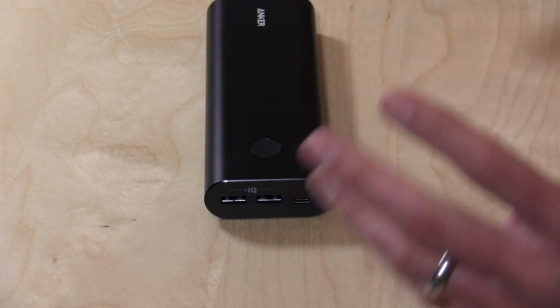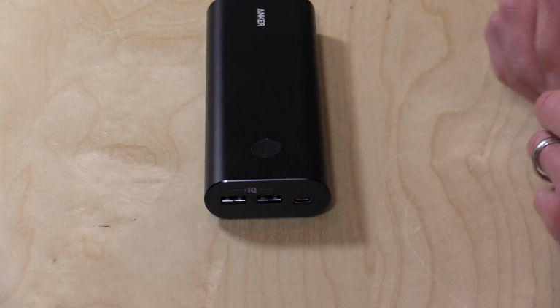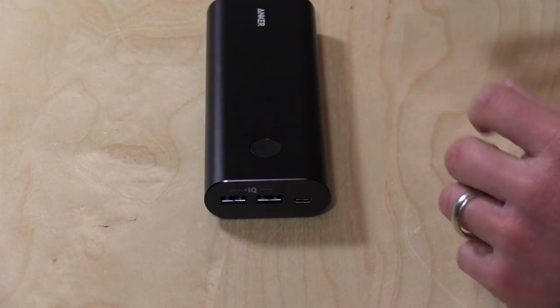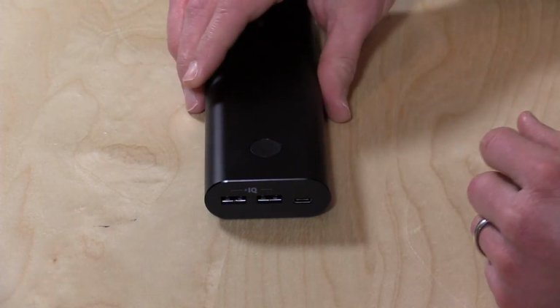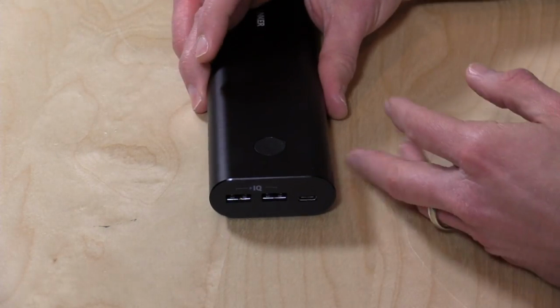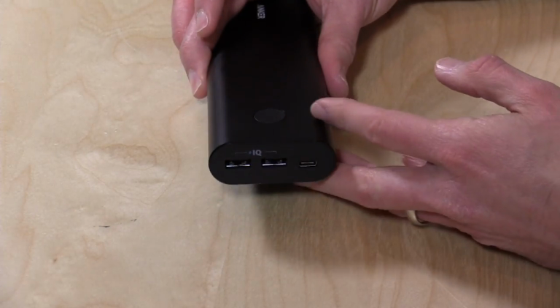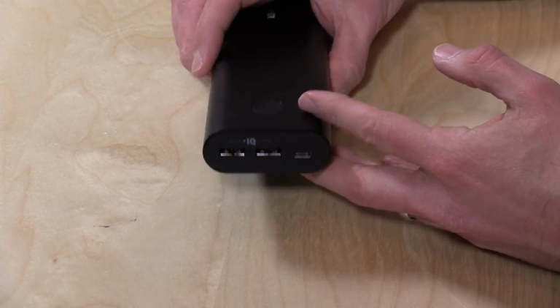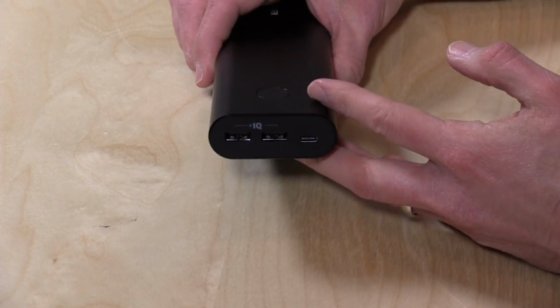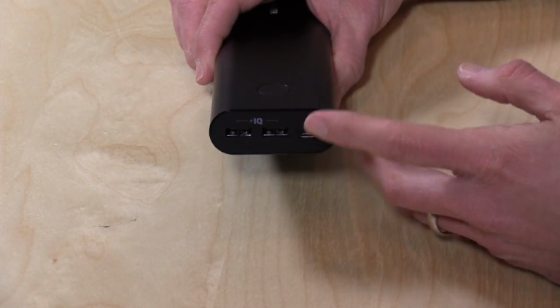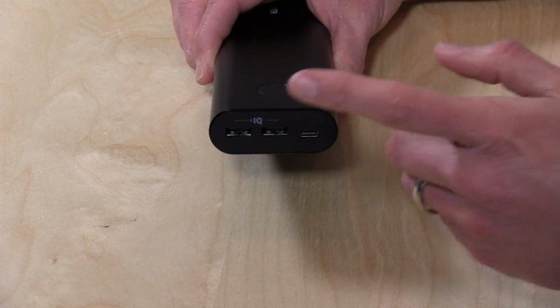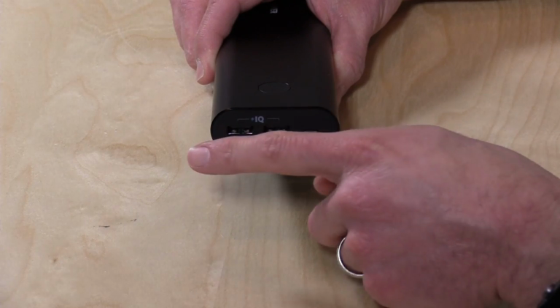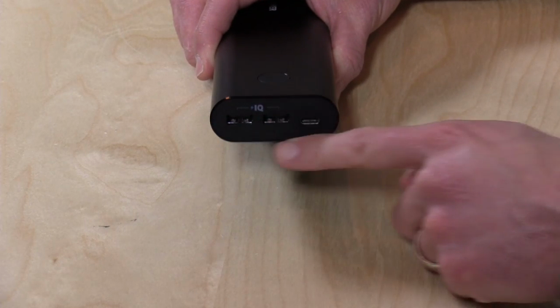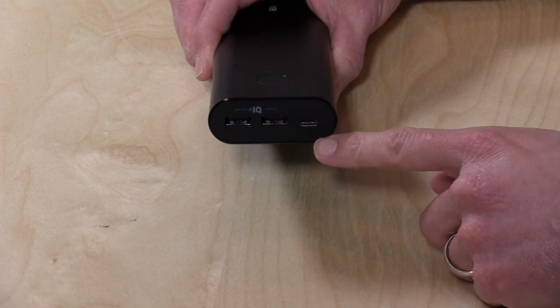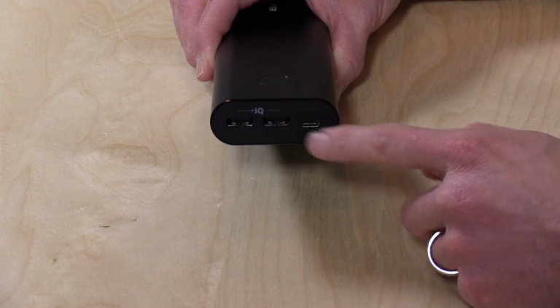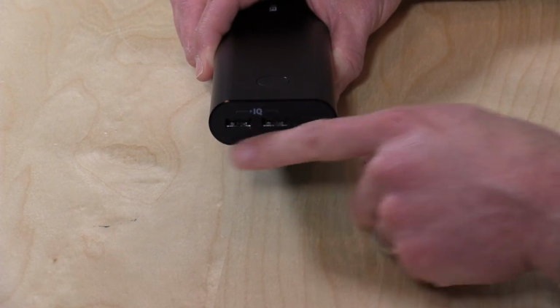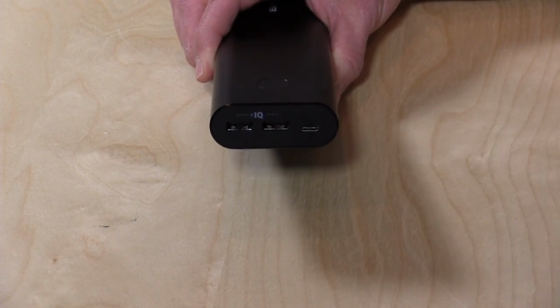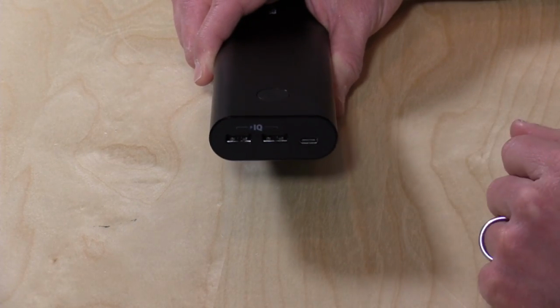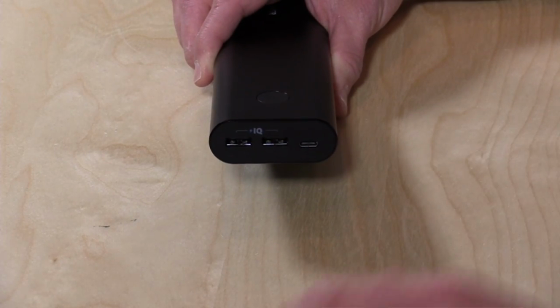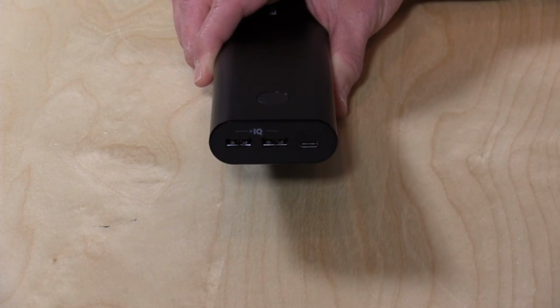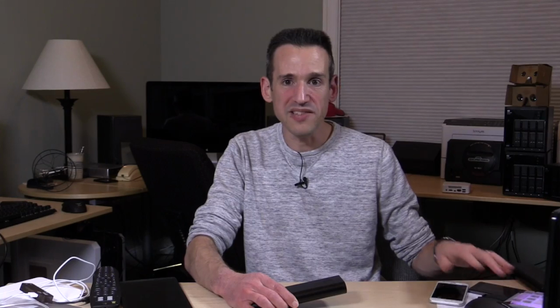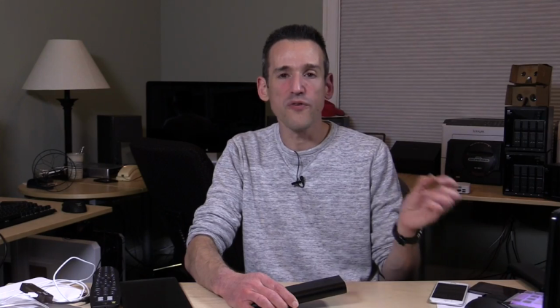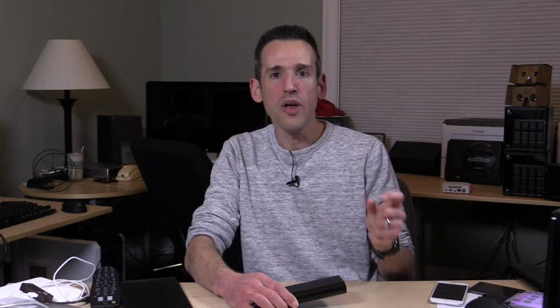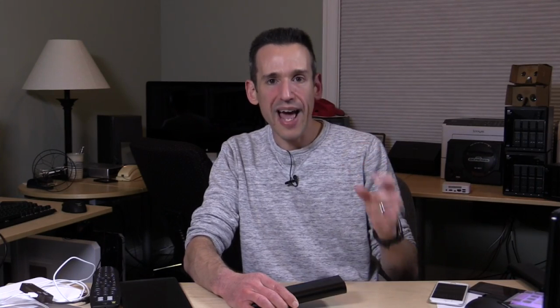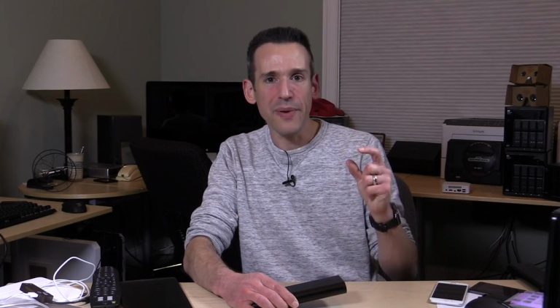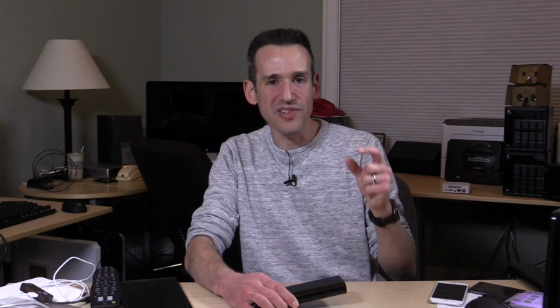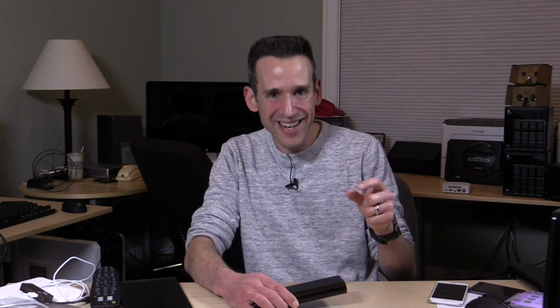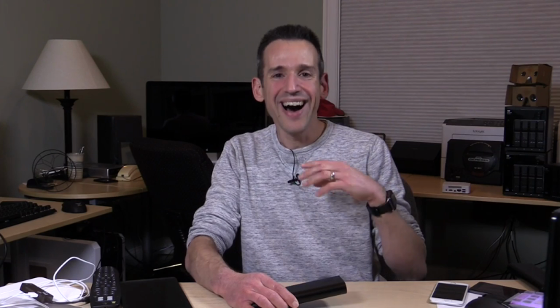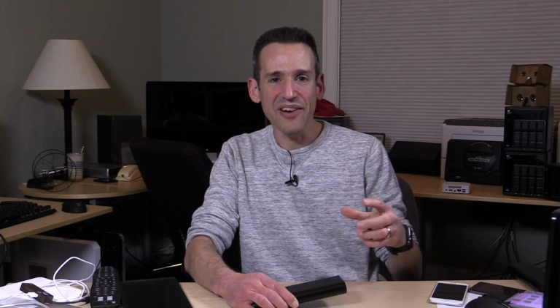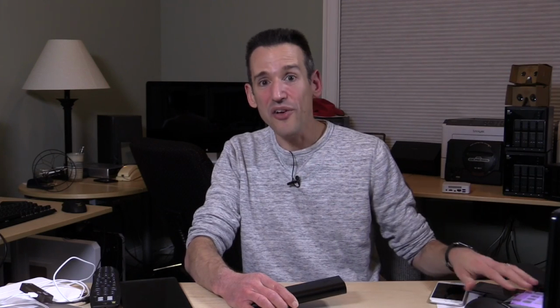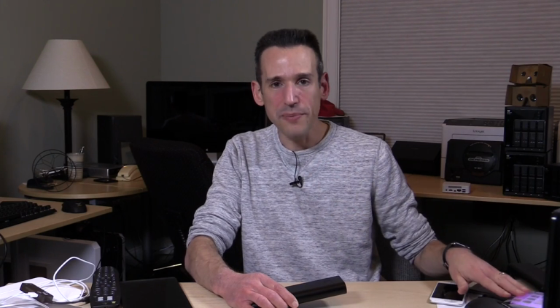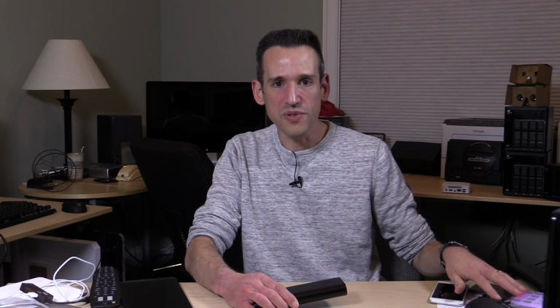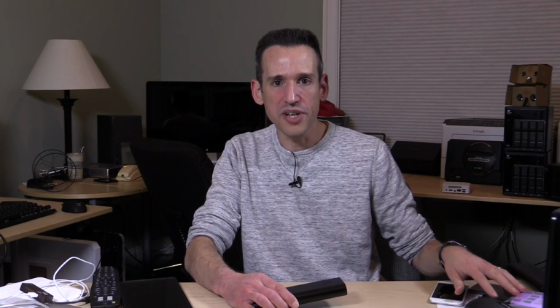Power can get a little complicated with some of these devices. But 2 amps pretty much each if you have everything plugged in, and that's still full tablet charging speed out of all three ports, which is pretty good.